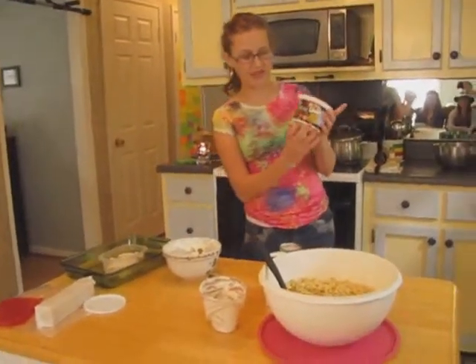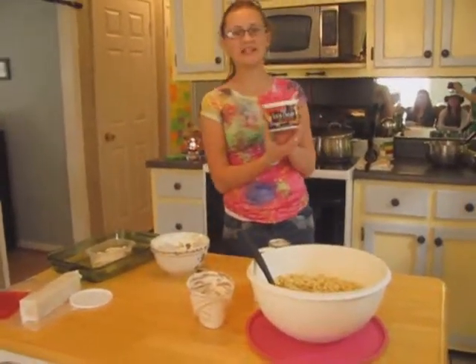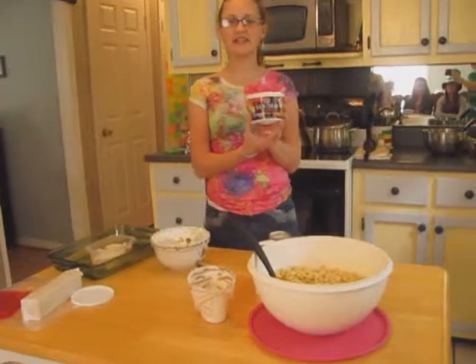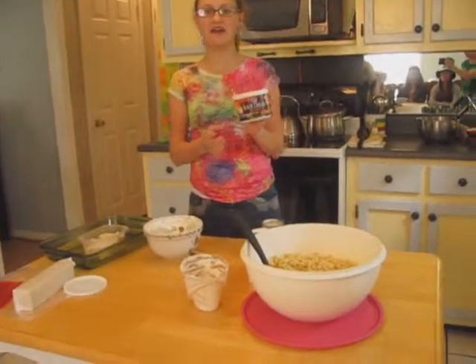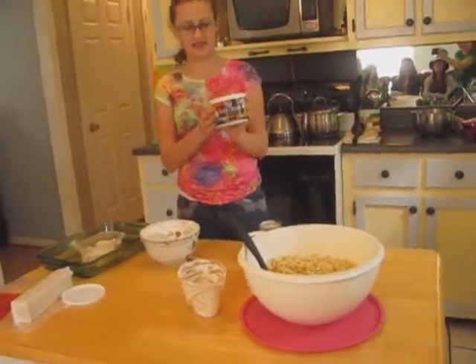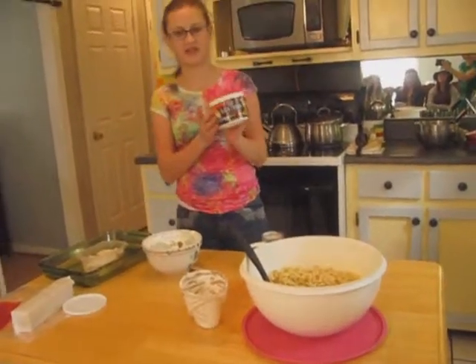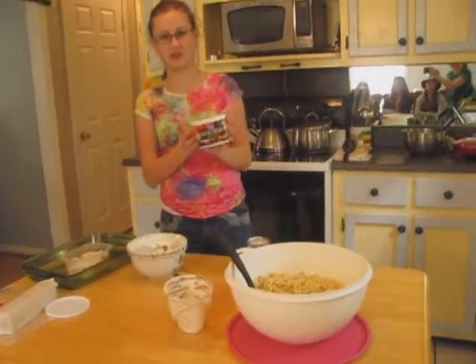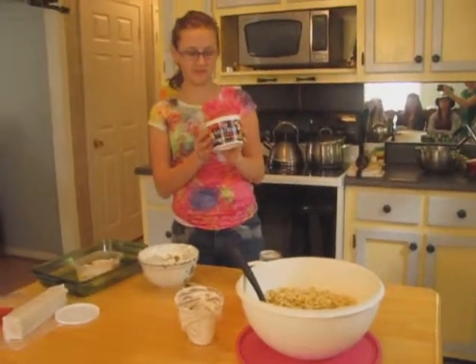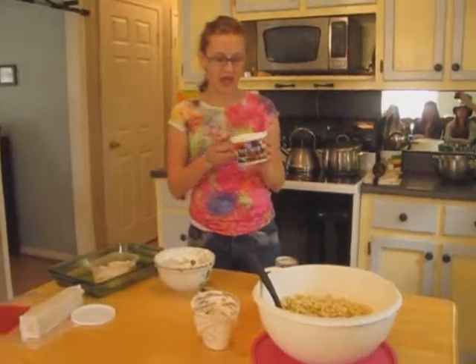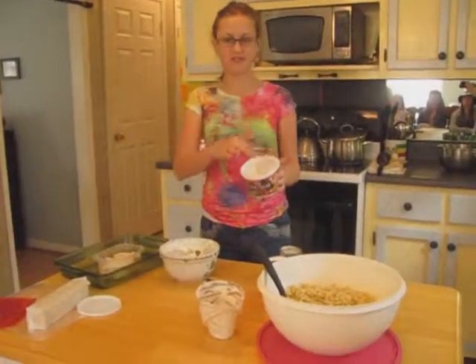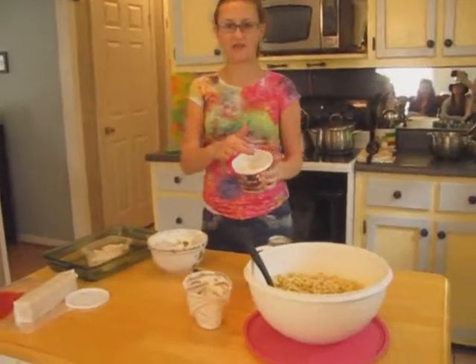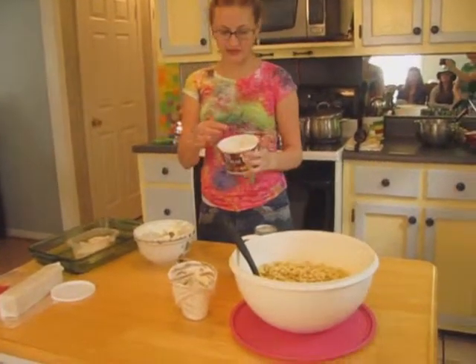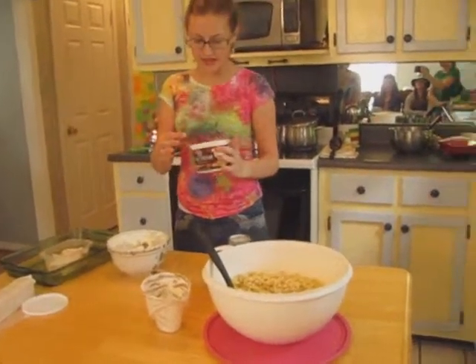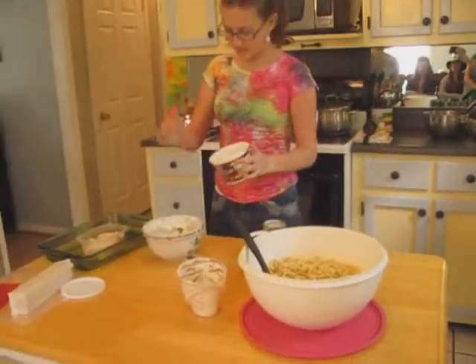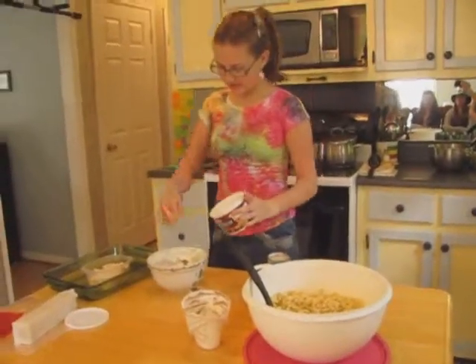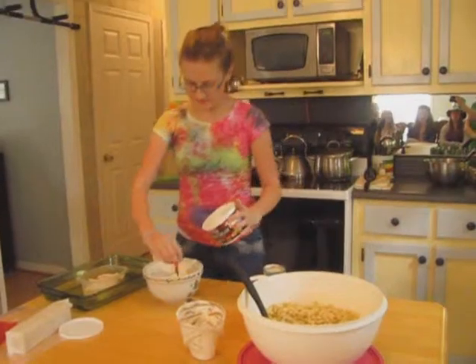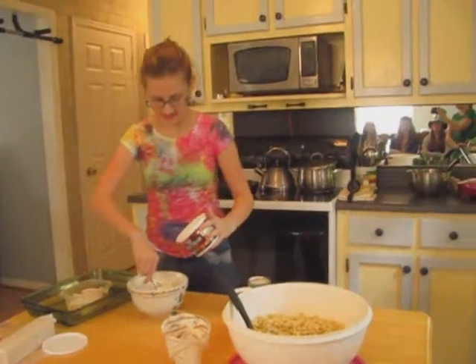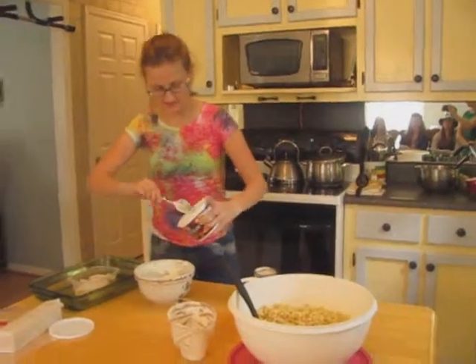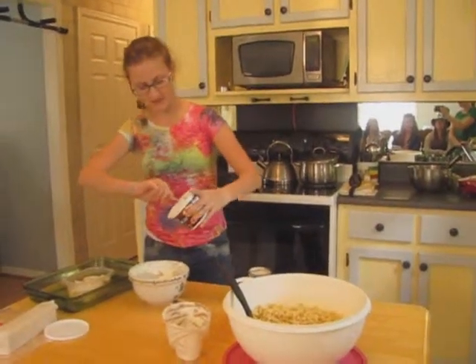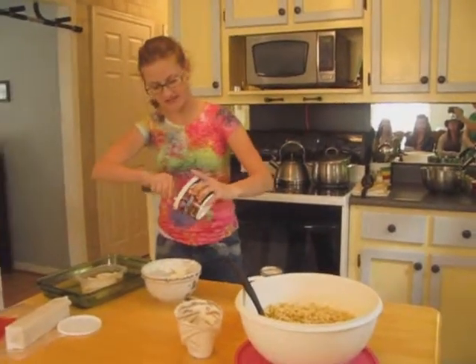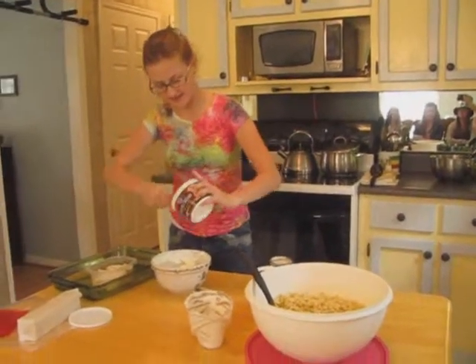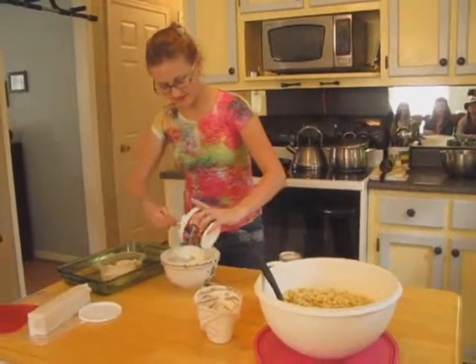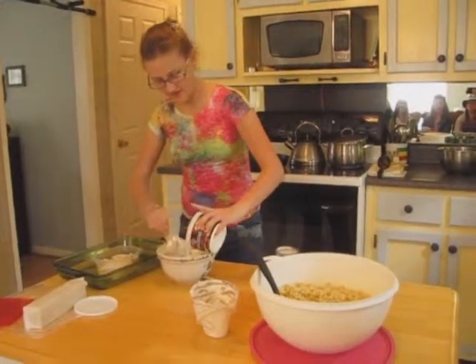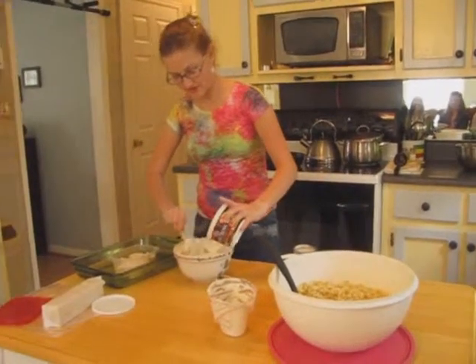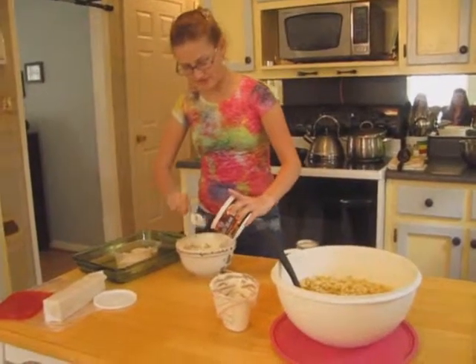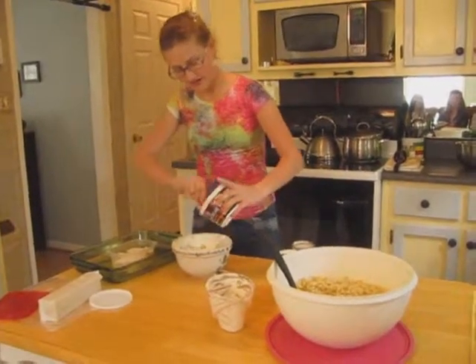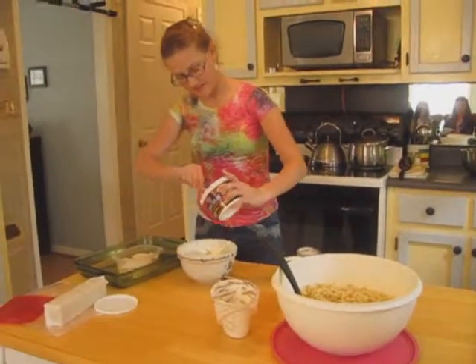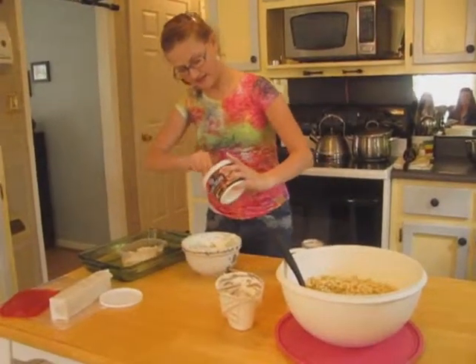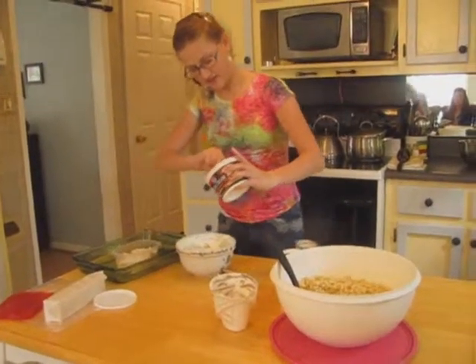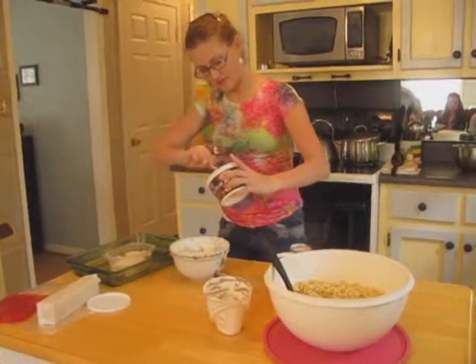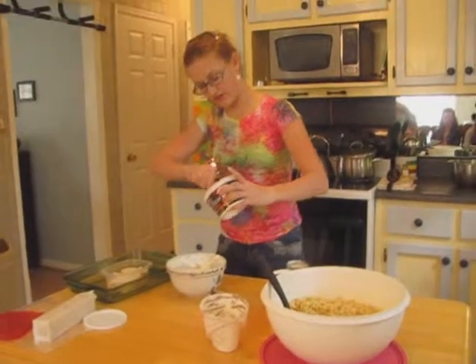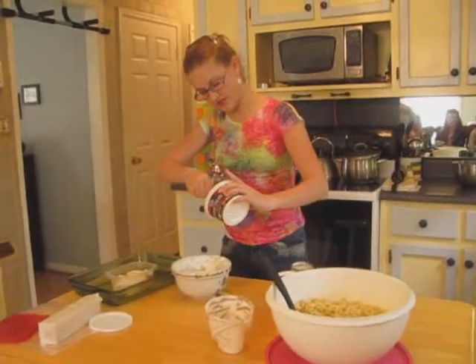I have a 16-ounce container of sour cream. I've already used half of it, so I'm going to use the other half — that makes eight ounces of sour cream — and I'm mixing that in with the cream cheese.